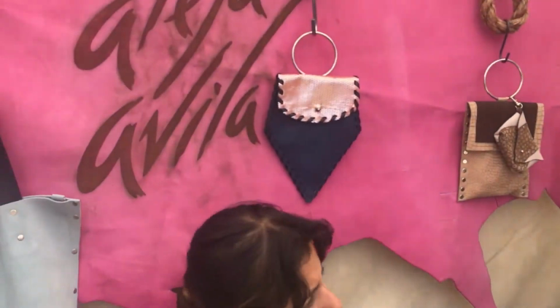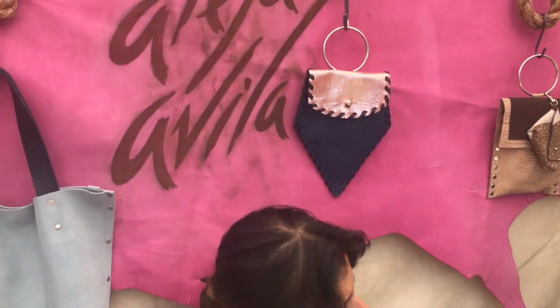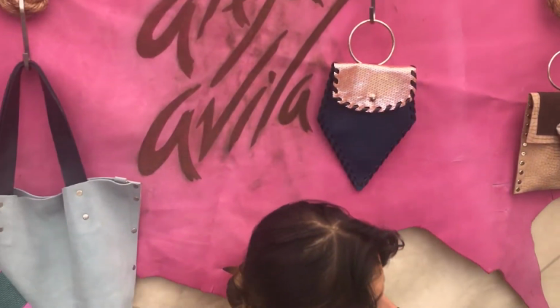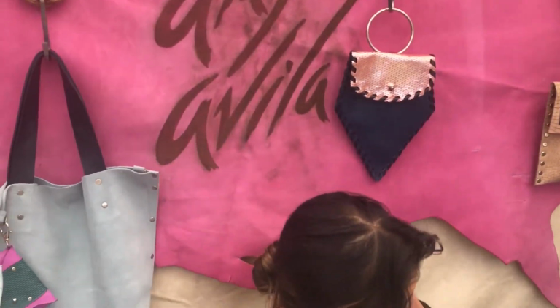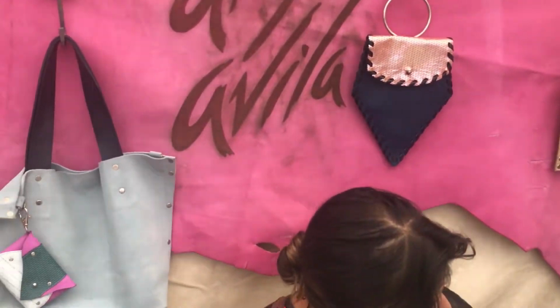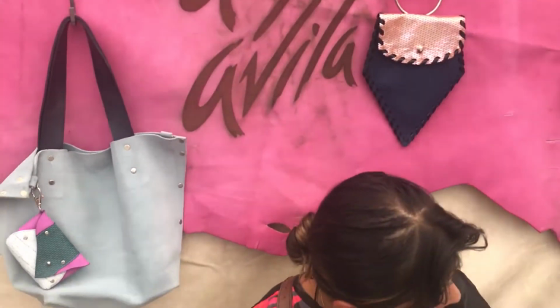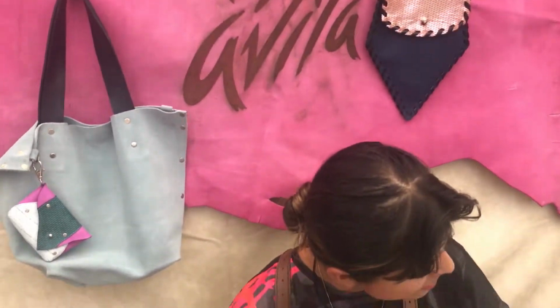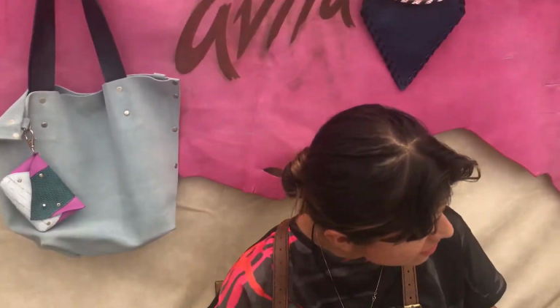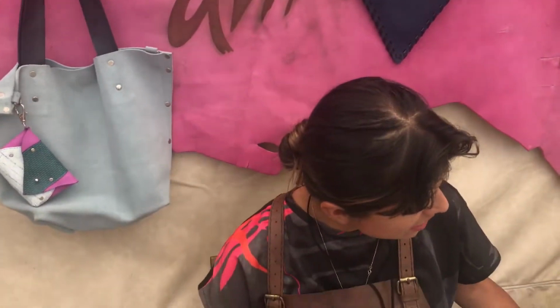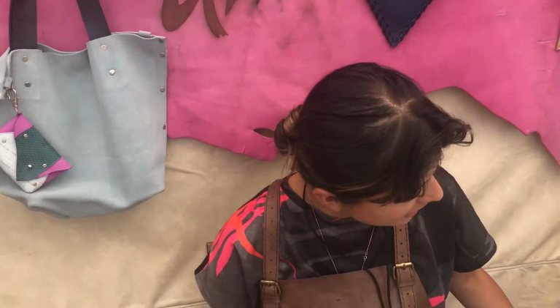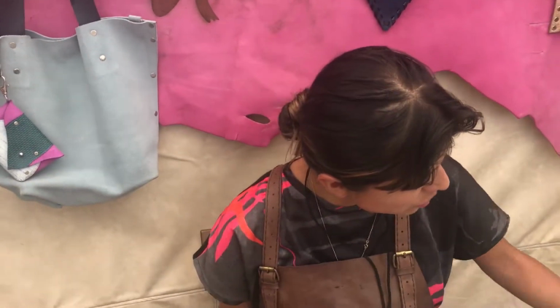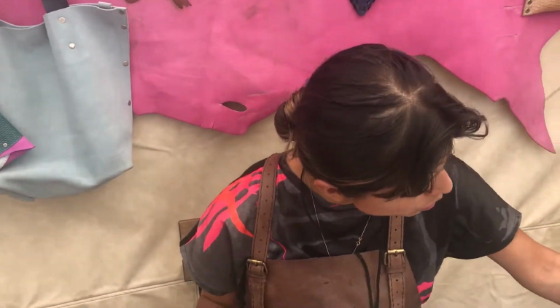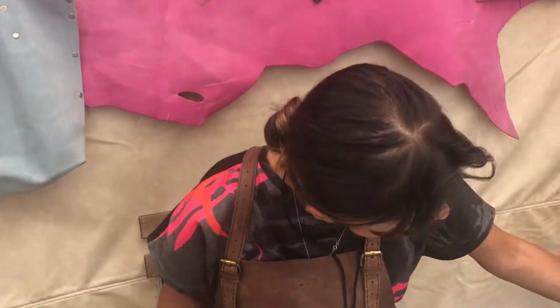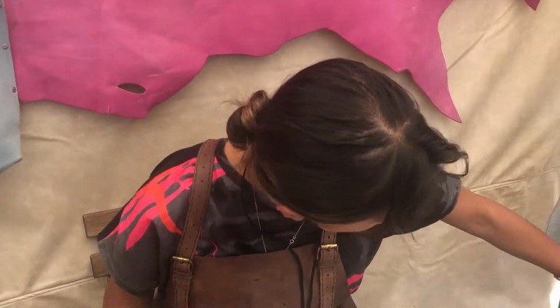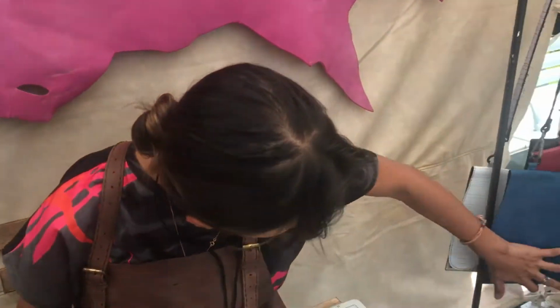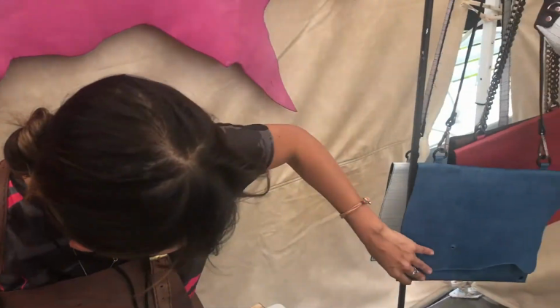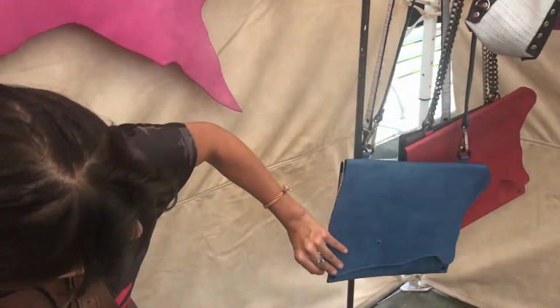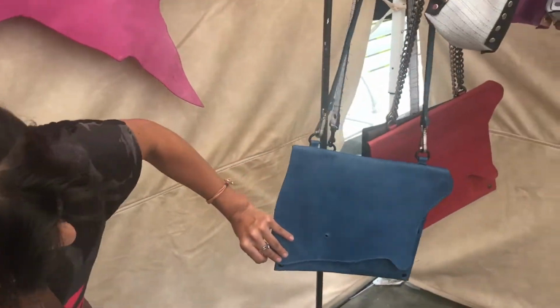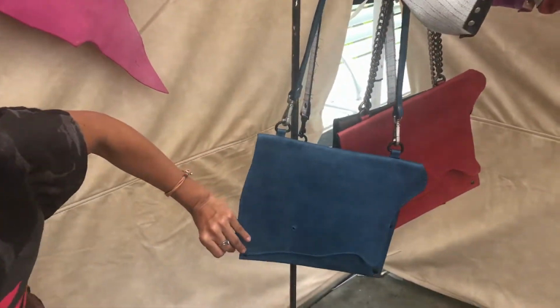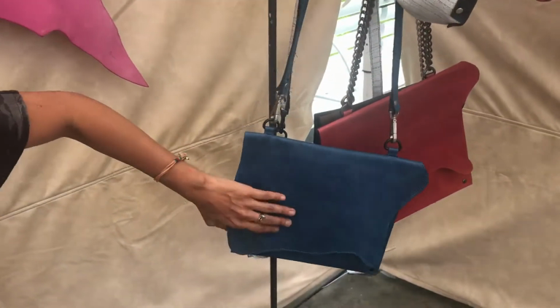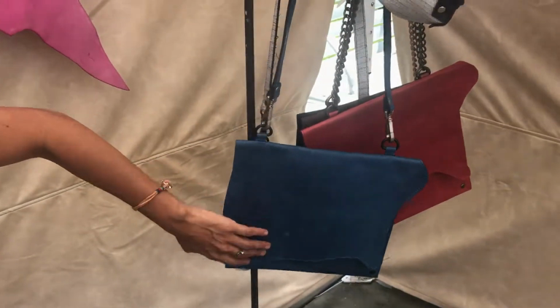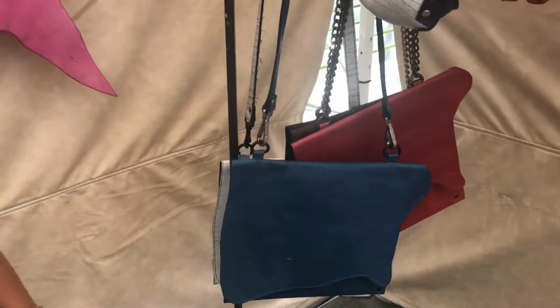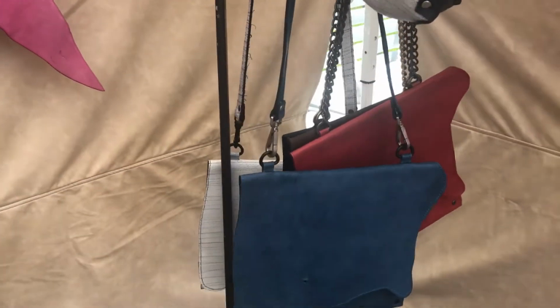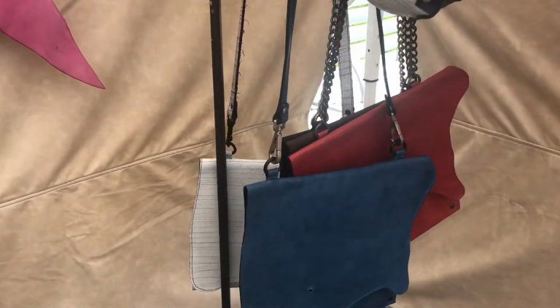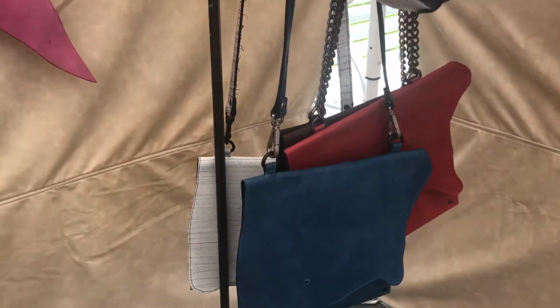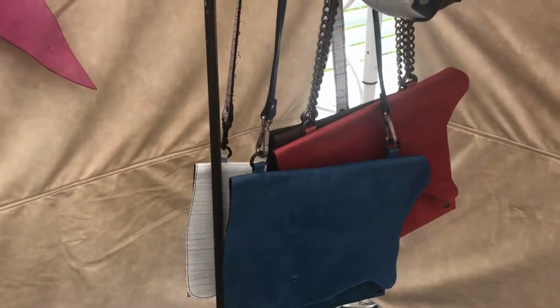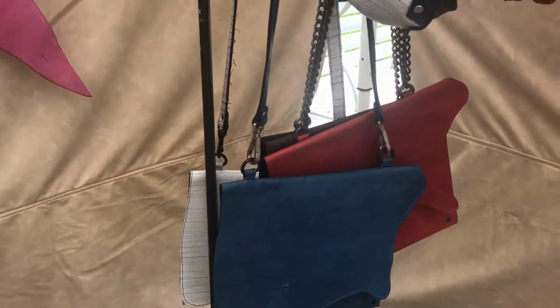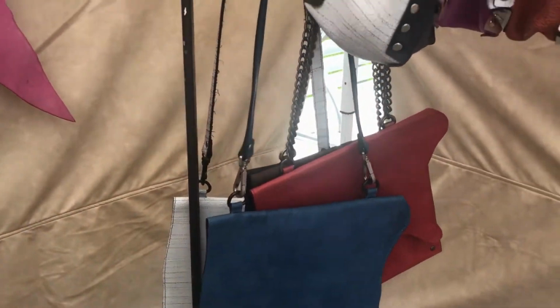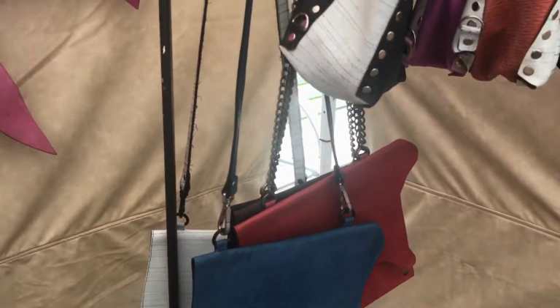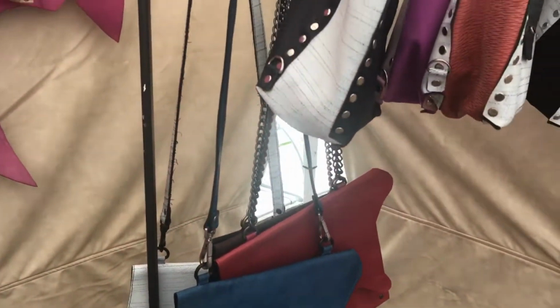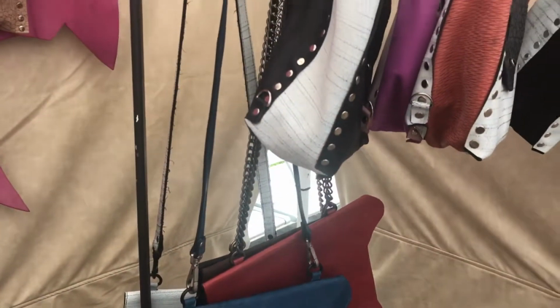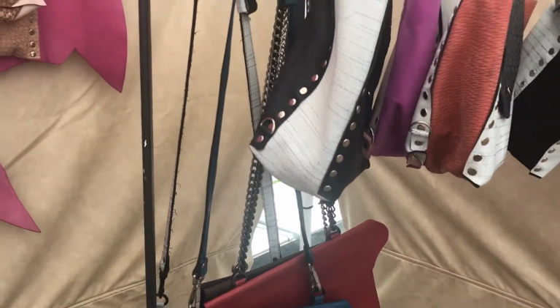I like asymmetrical cuts. I also clean the leather. I like to do natural cuts of the leather. I distress the leather. All of my pieces are one of a kind.